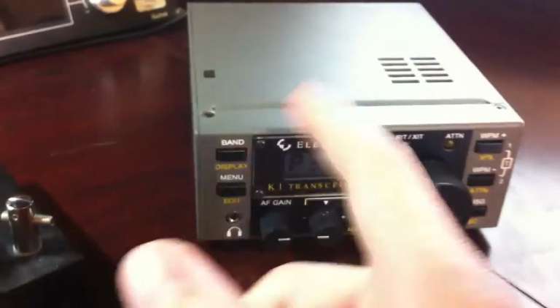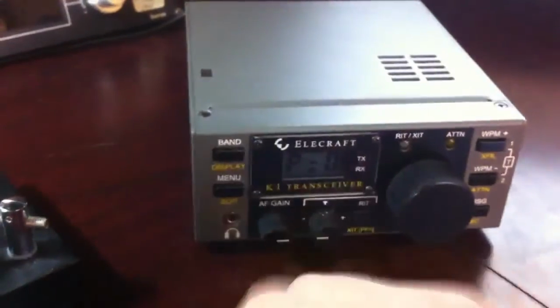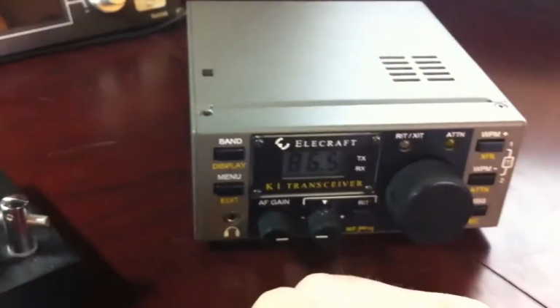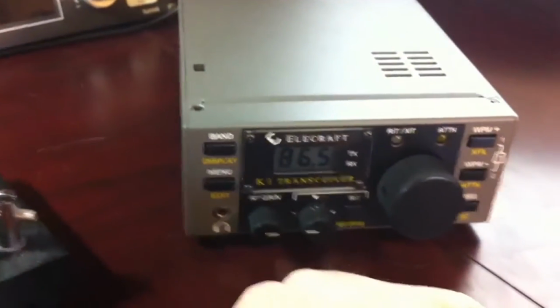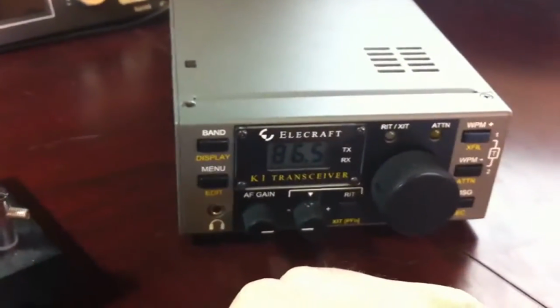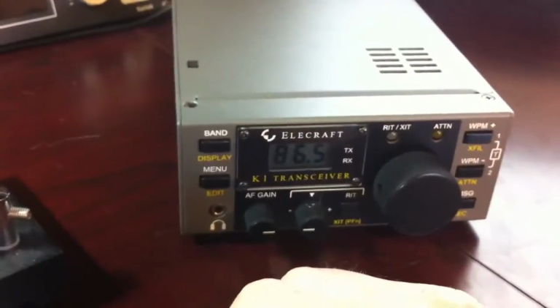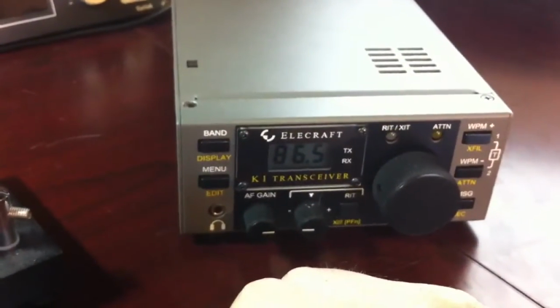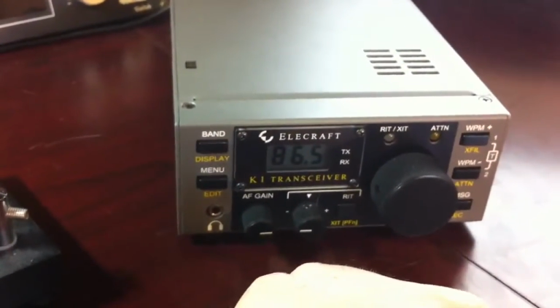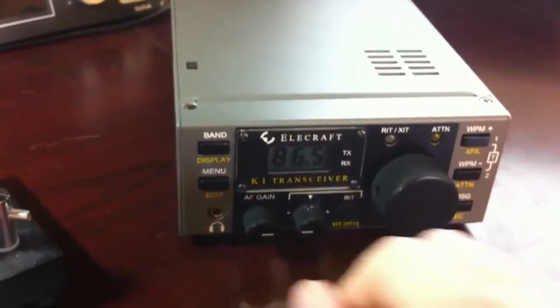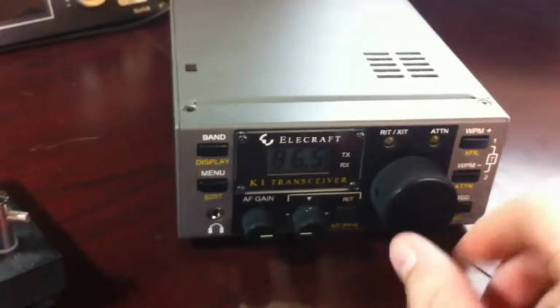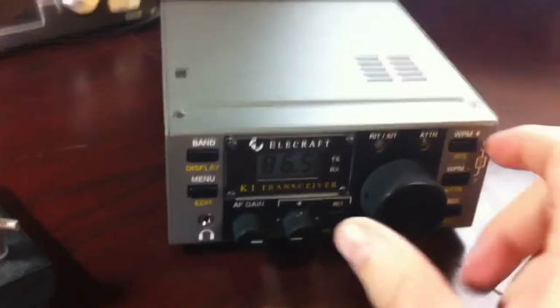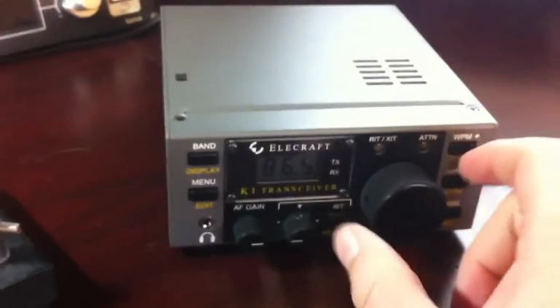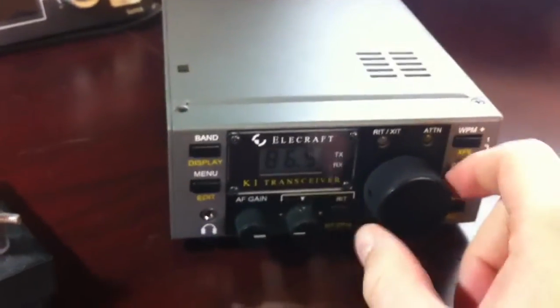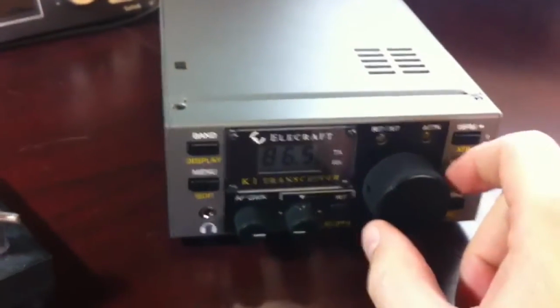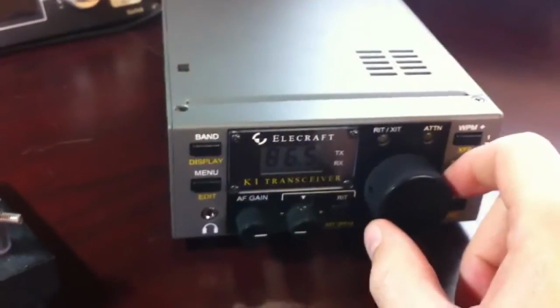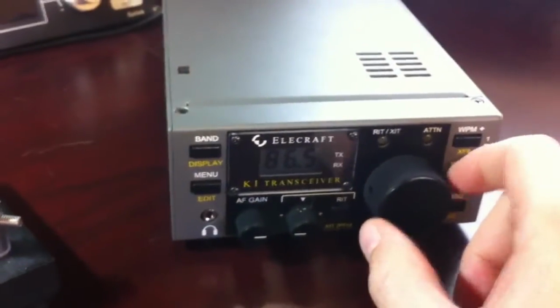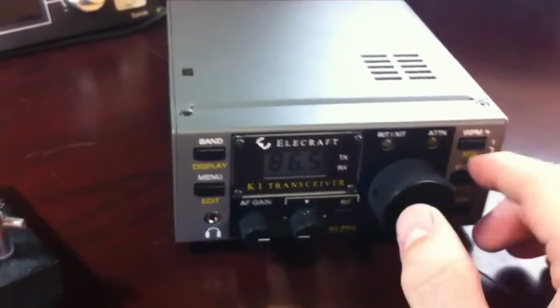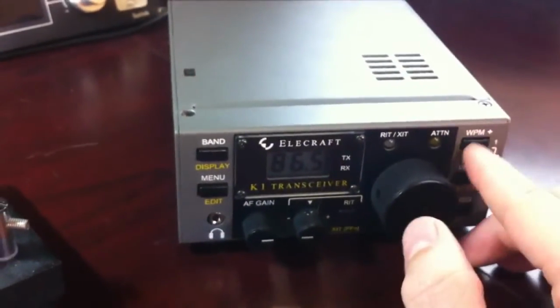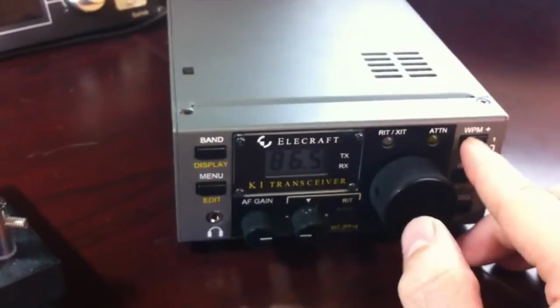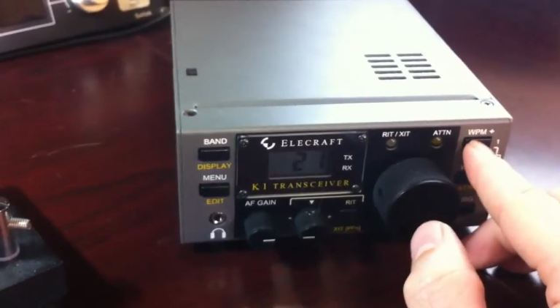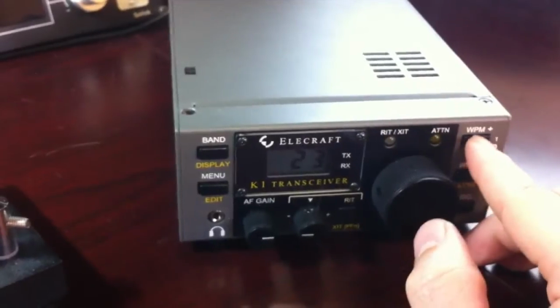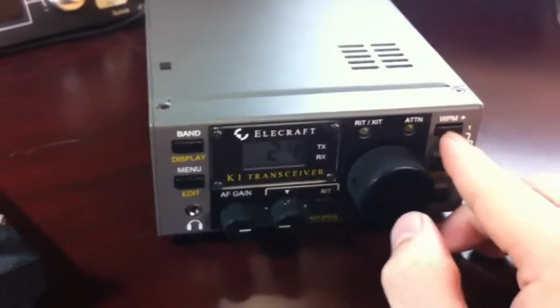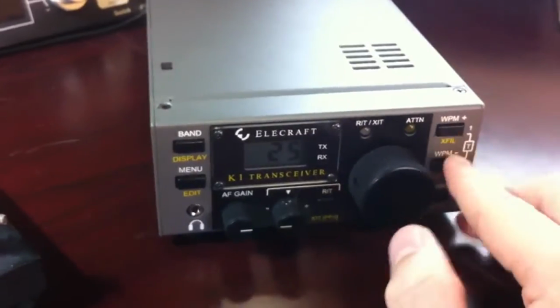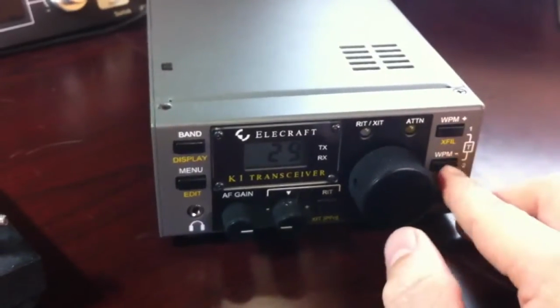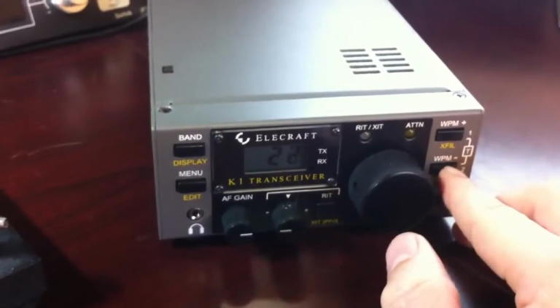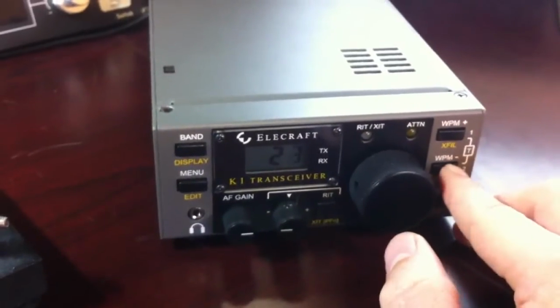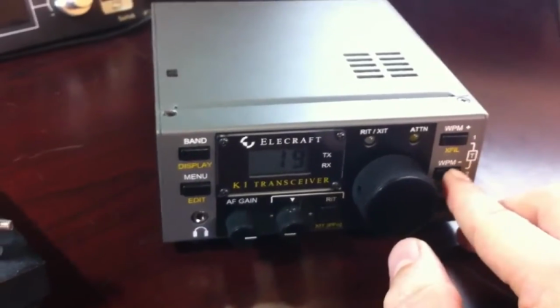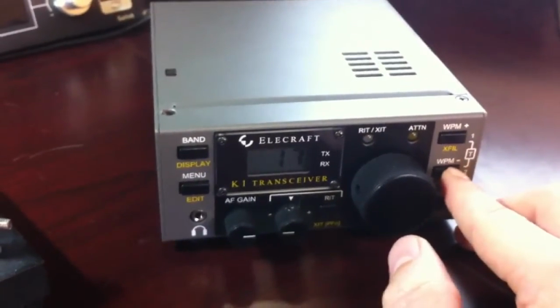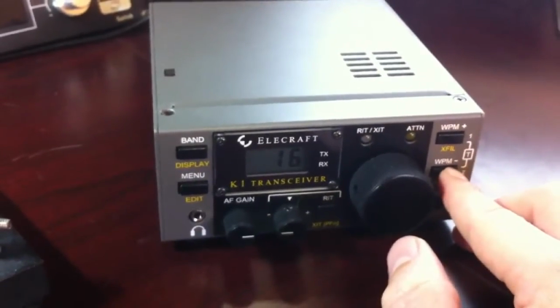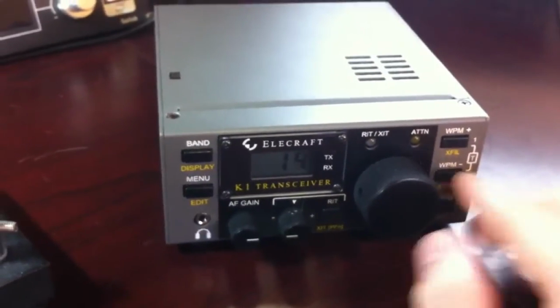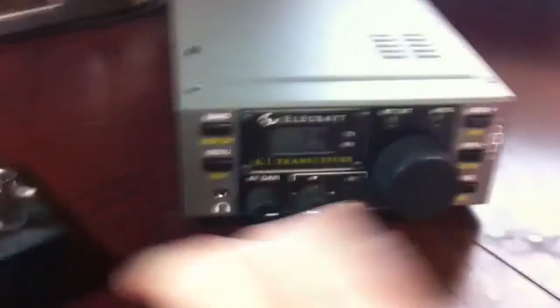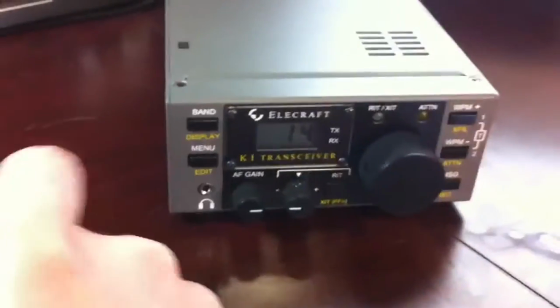The tone and the volume are all easily changed. You can also change the words per minute using these buttons over here. It's really easy to use.